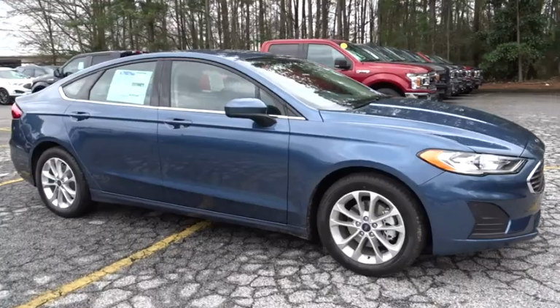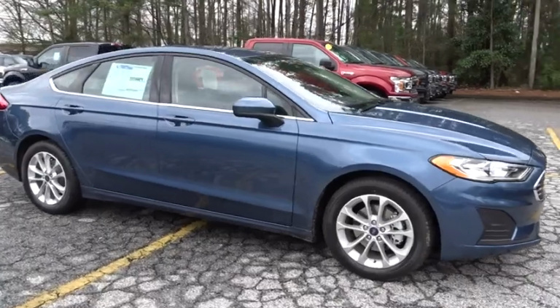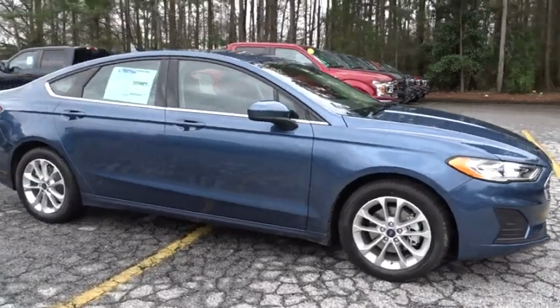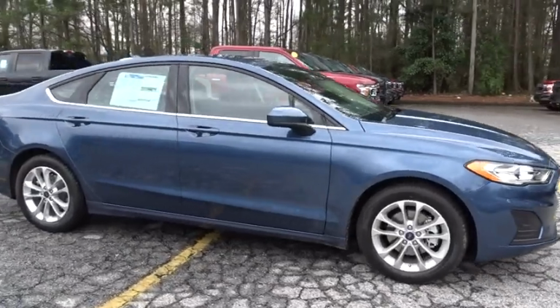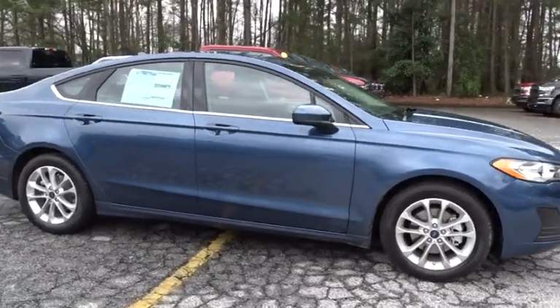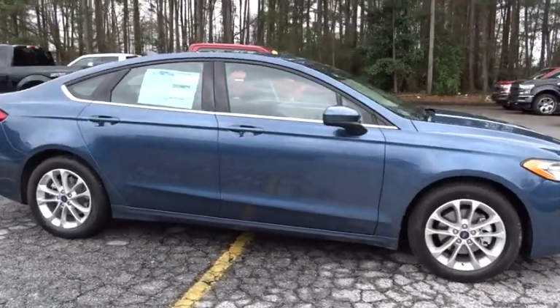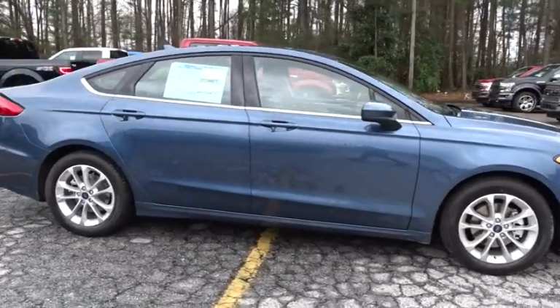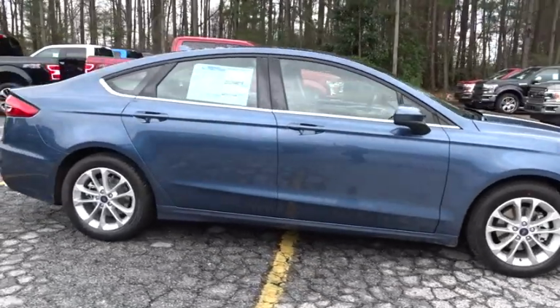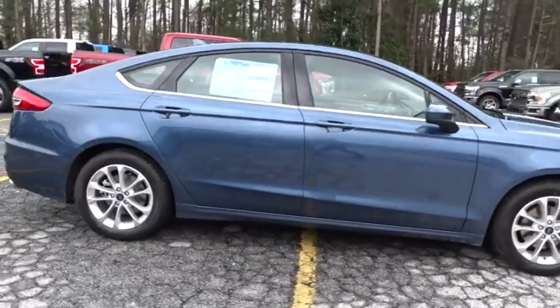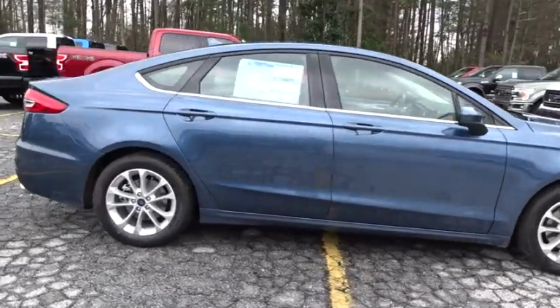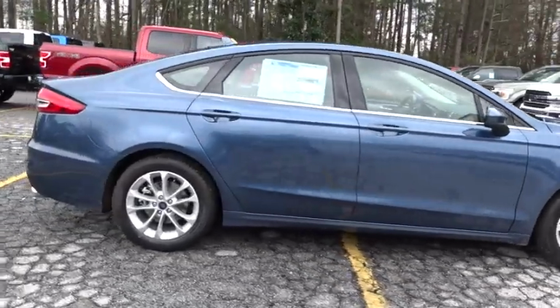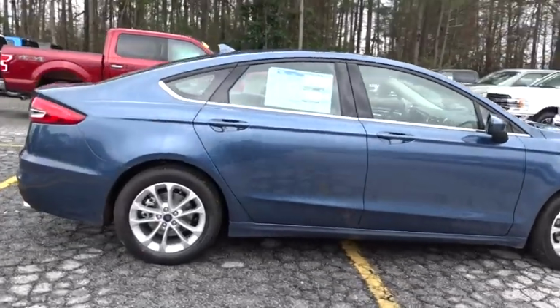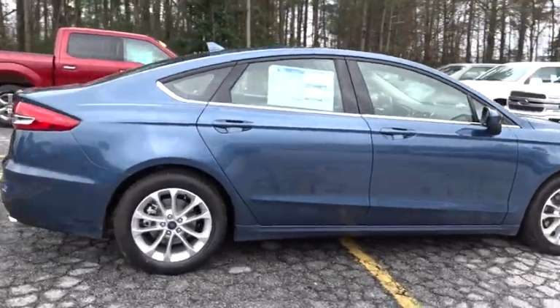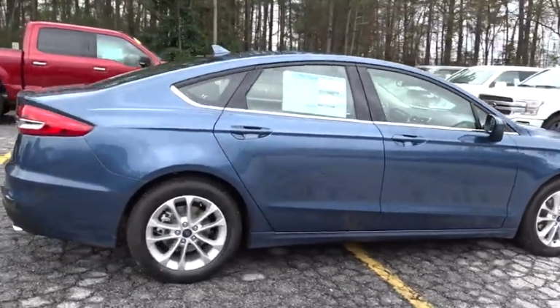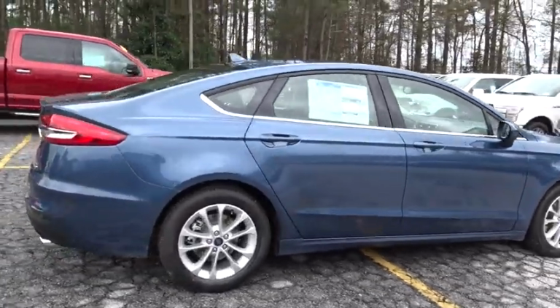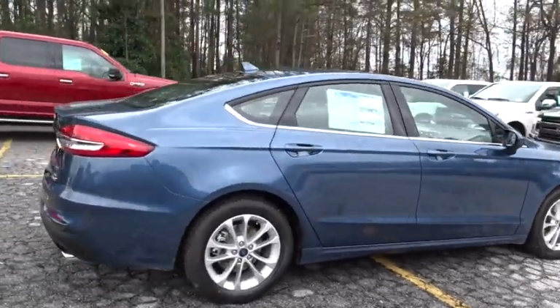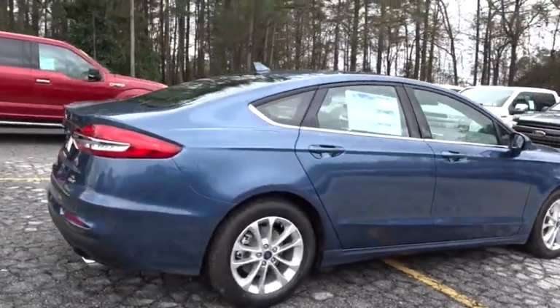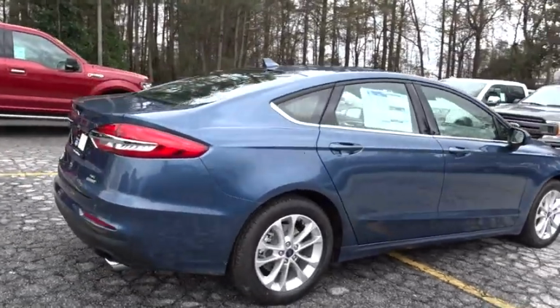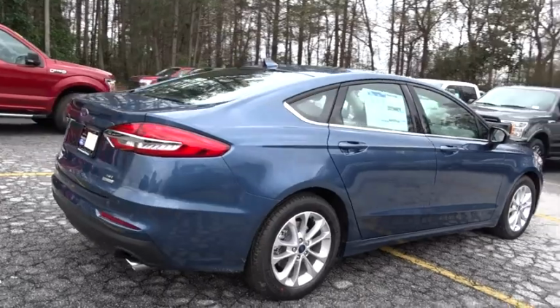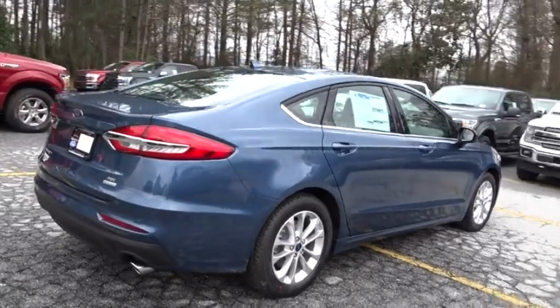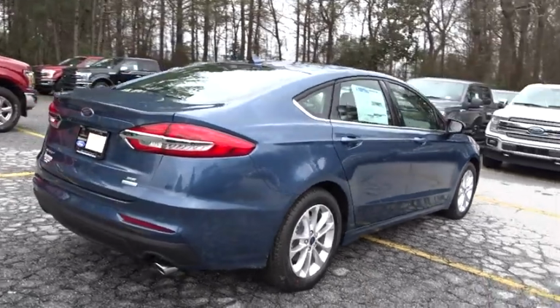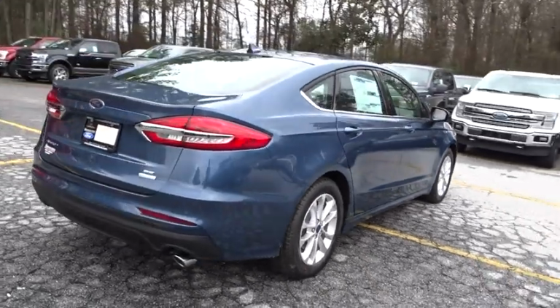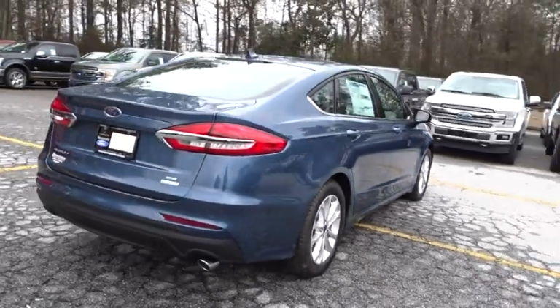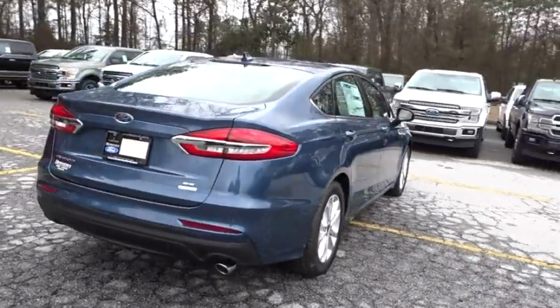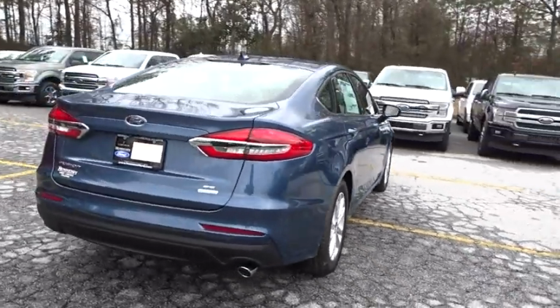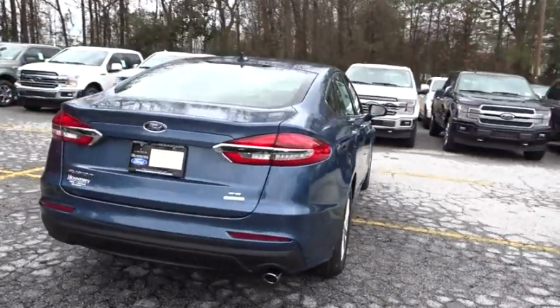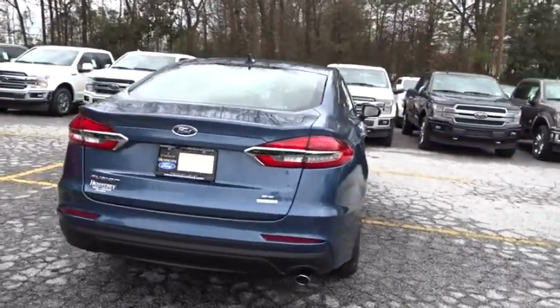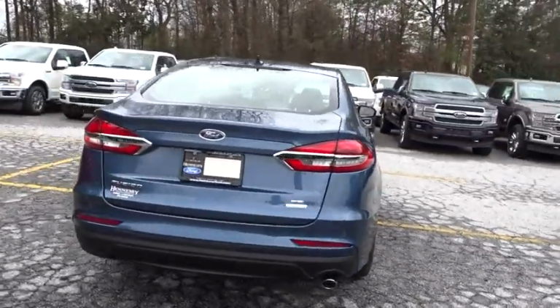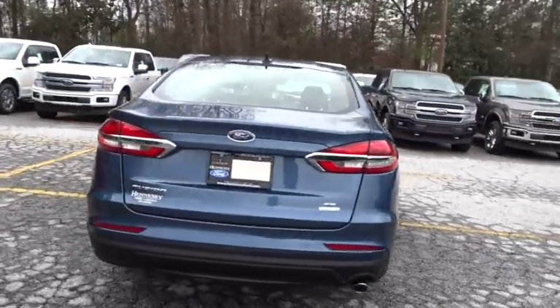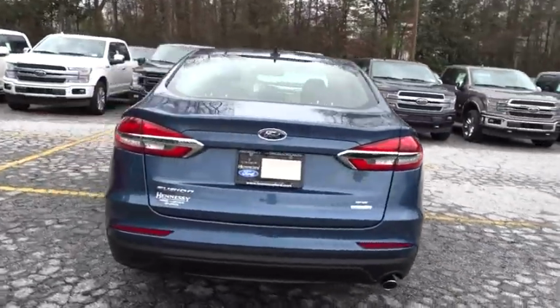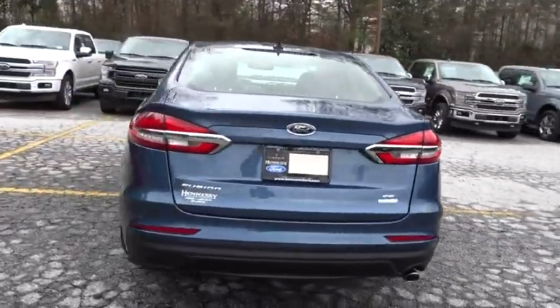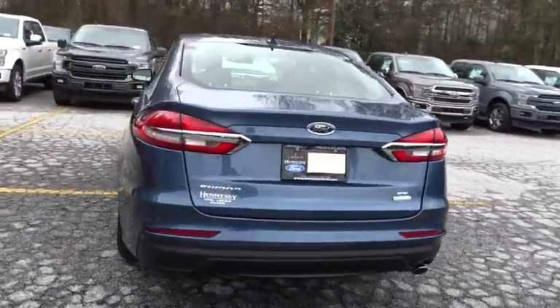2019 Ford Fusion. You can have both impressive power and great economy in a Fusion. Here are some of this vehicle's great options.